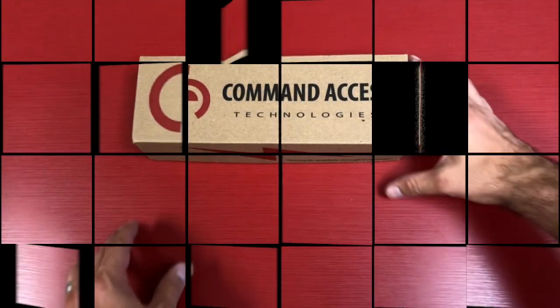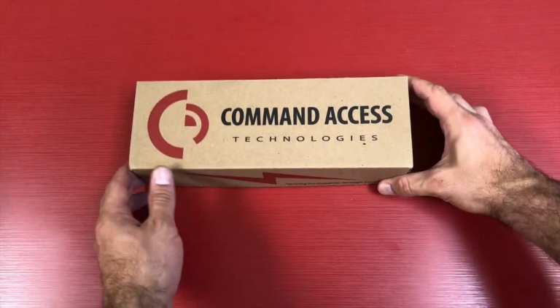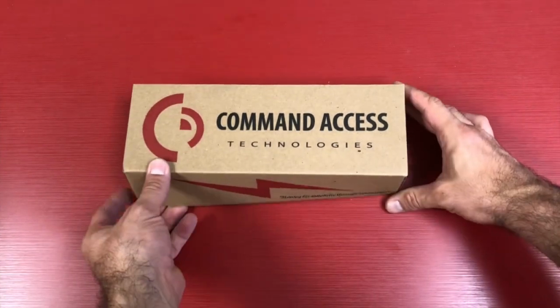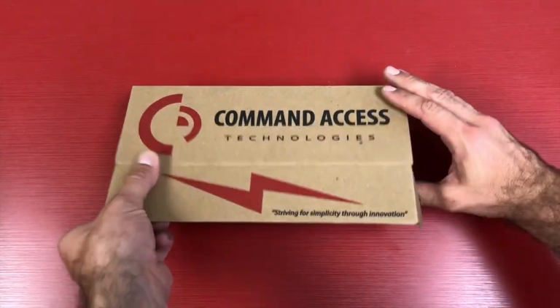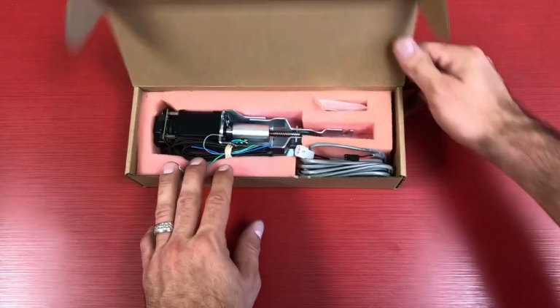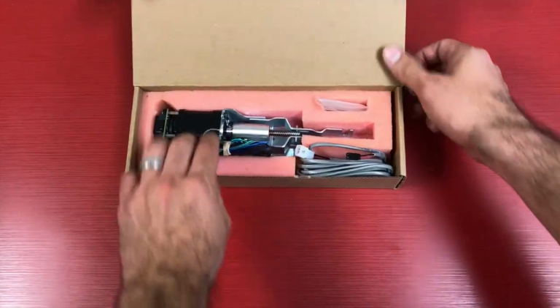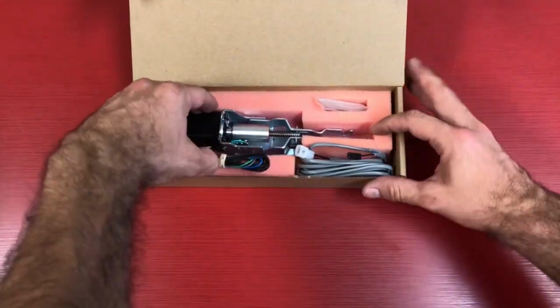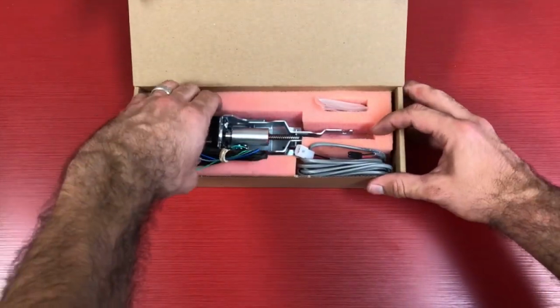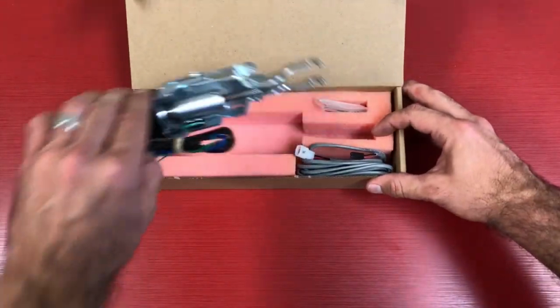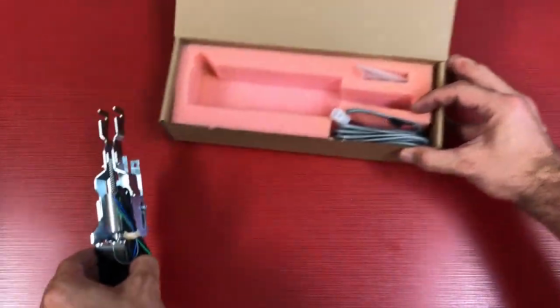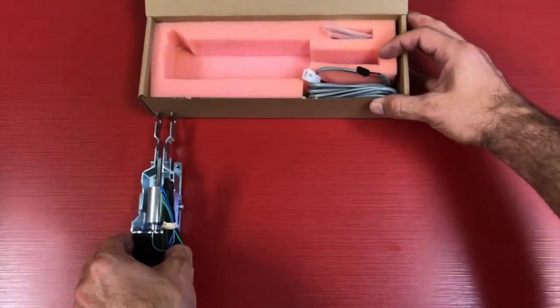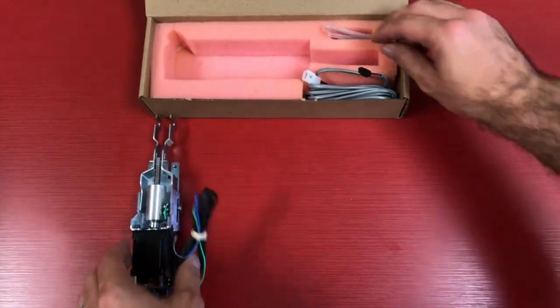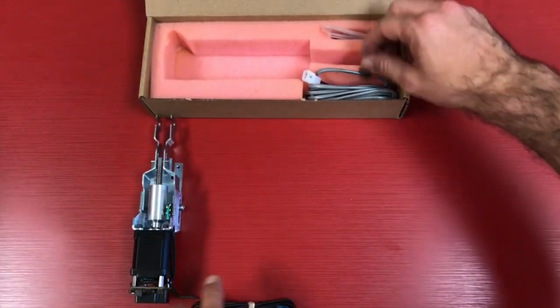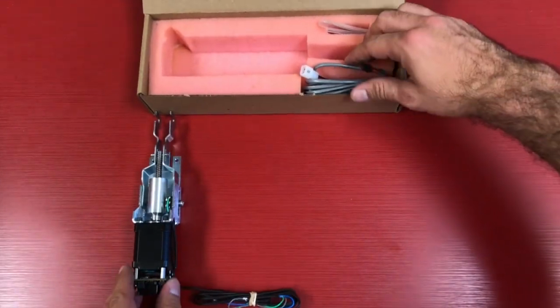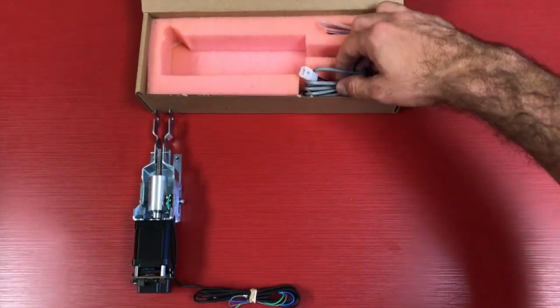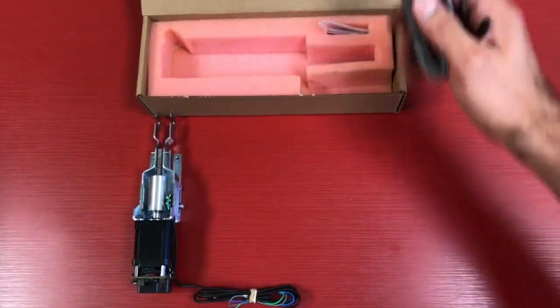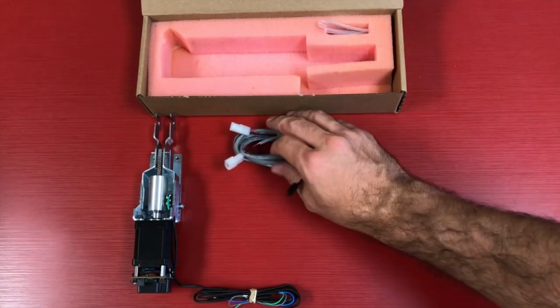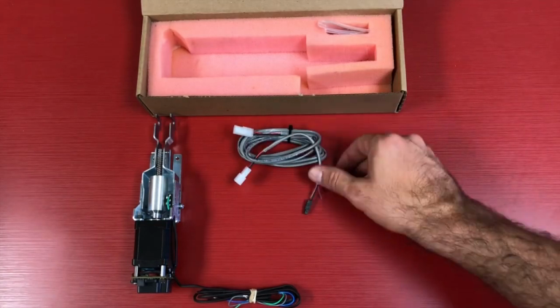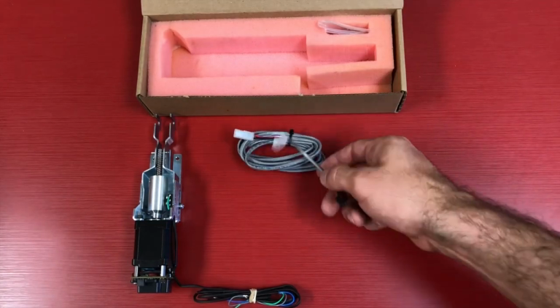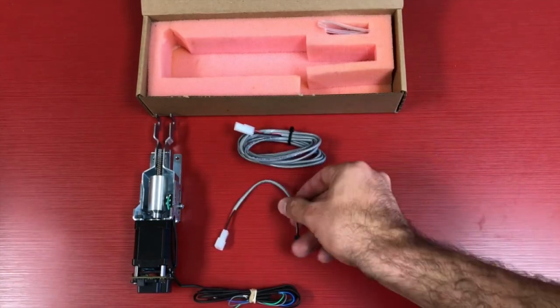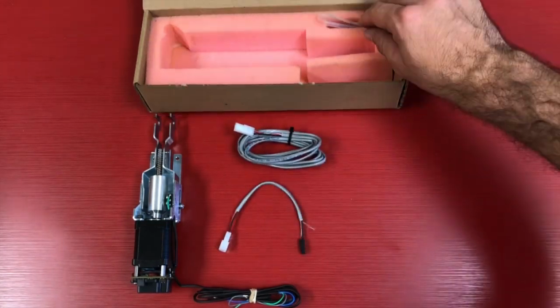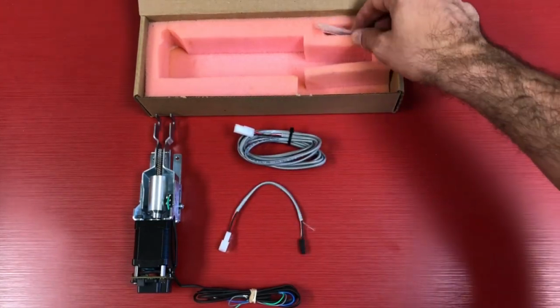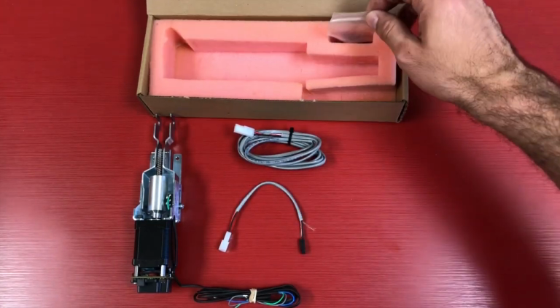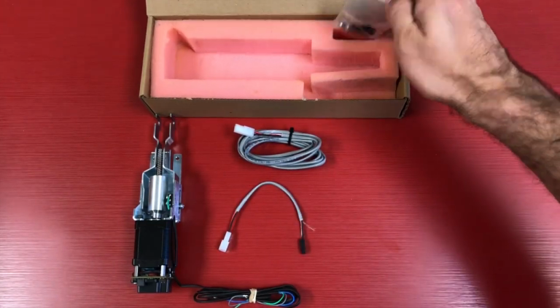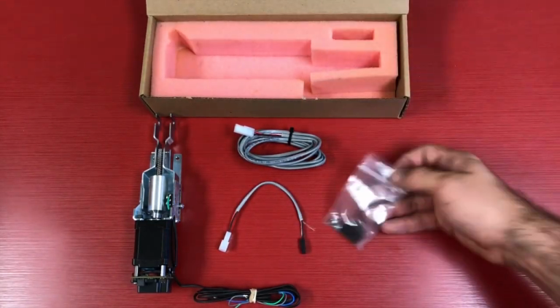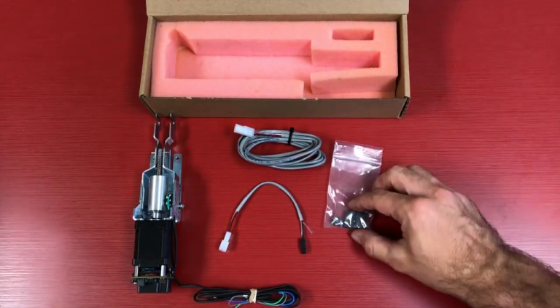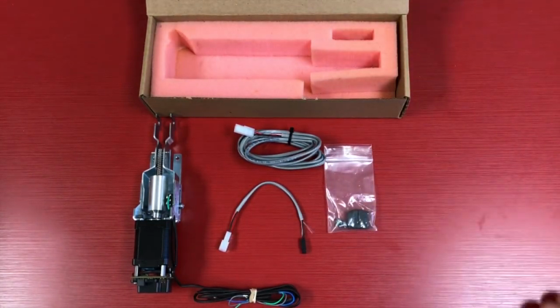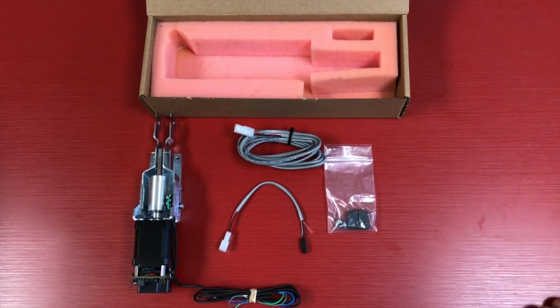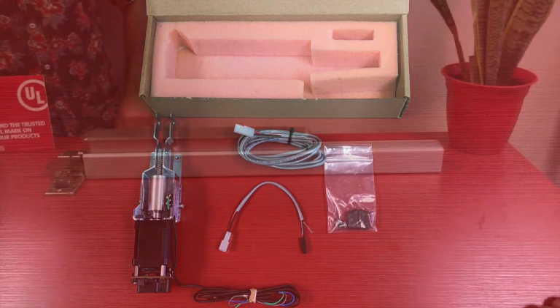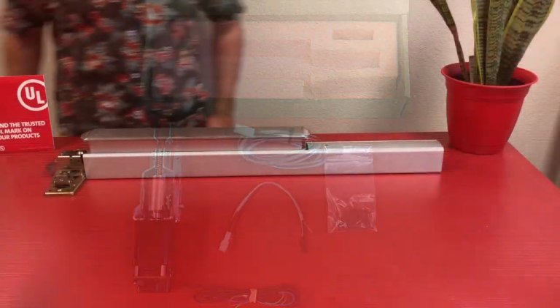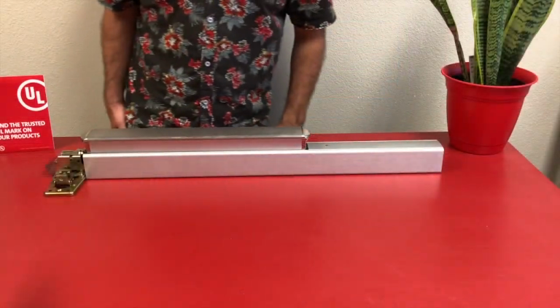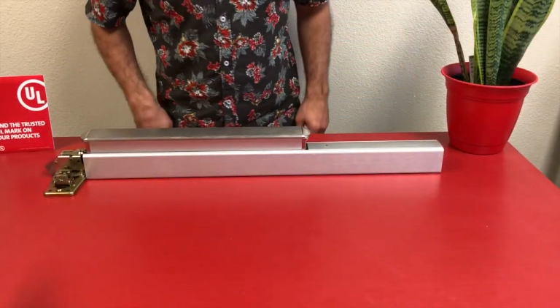Here are all the items included in your ED-LP2-ULM kit: motor mount and assembly, an 8-foot lead, a 6-inch push-and-go pigtail, two Phillips head screws, and a spring compression bracket.